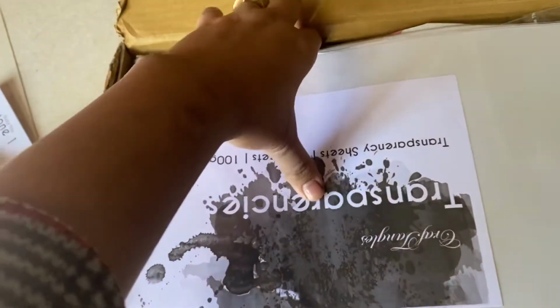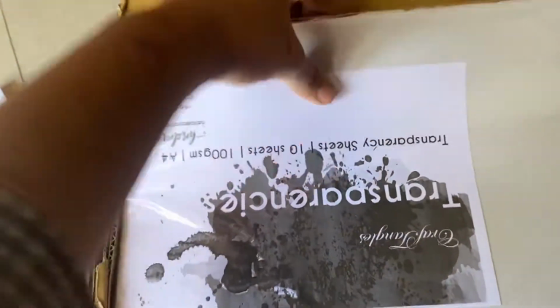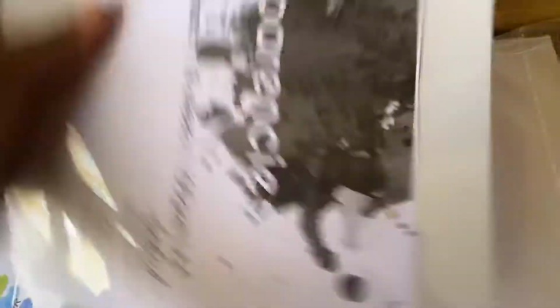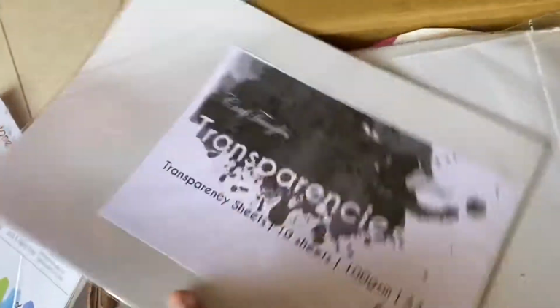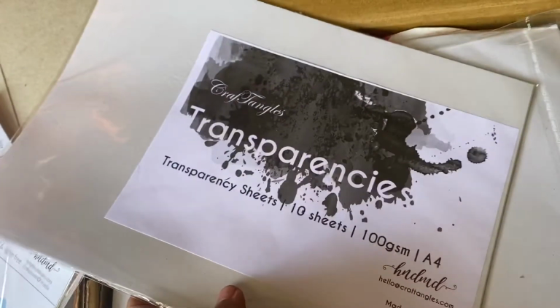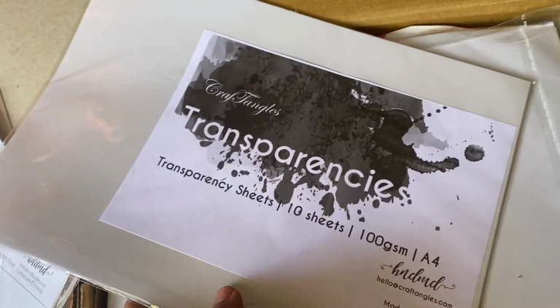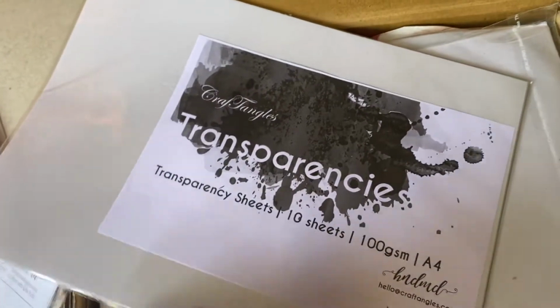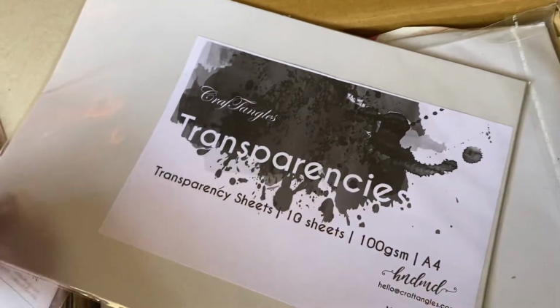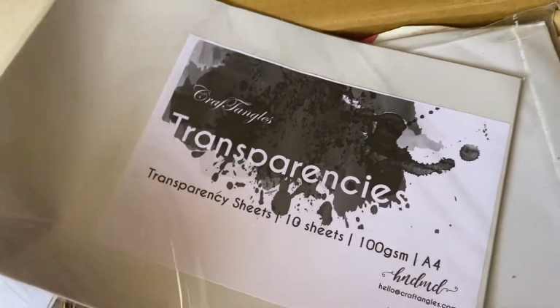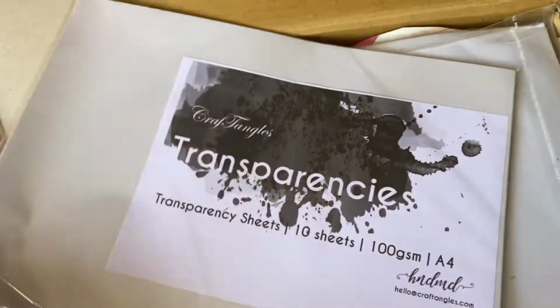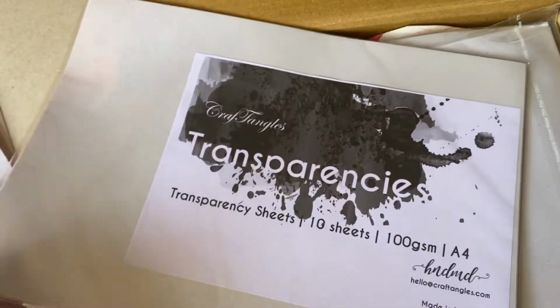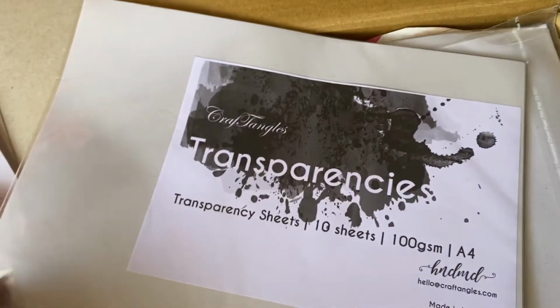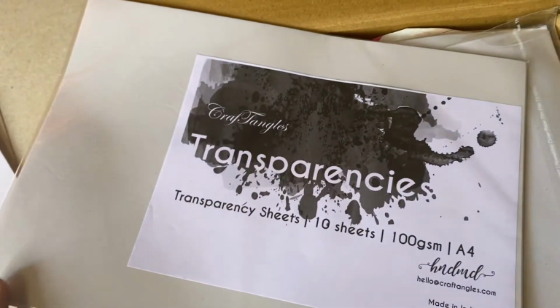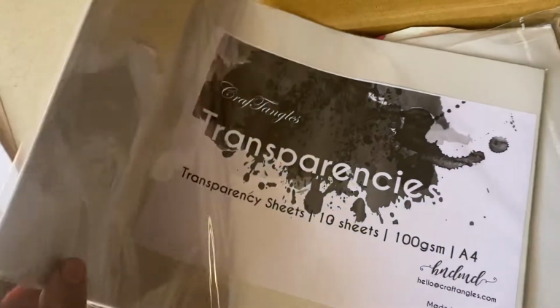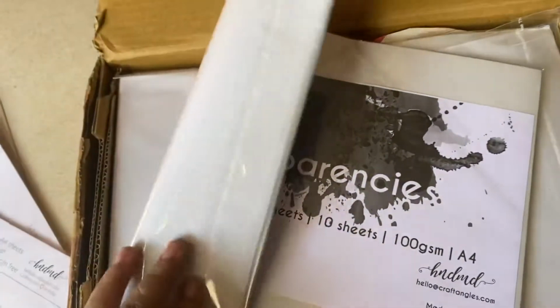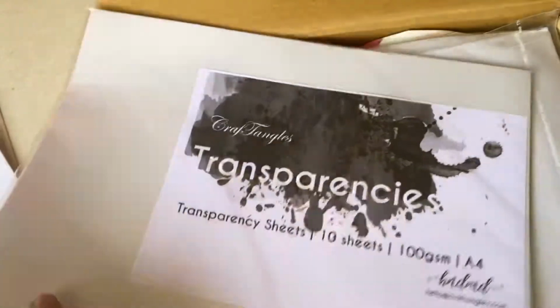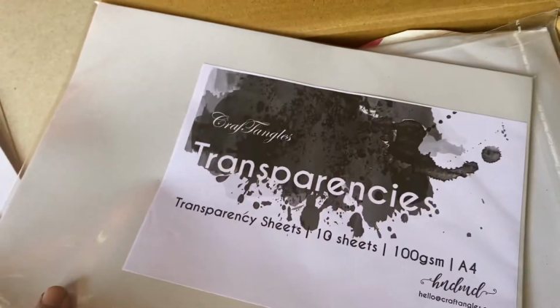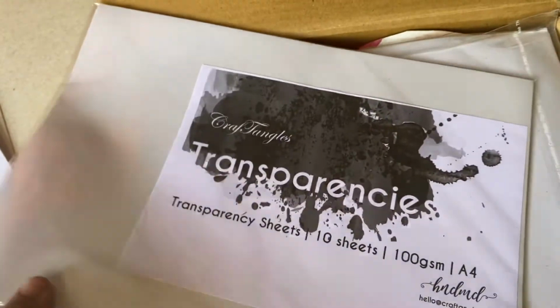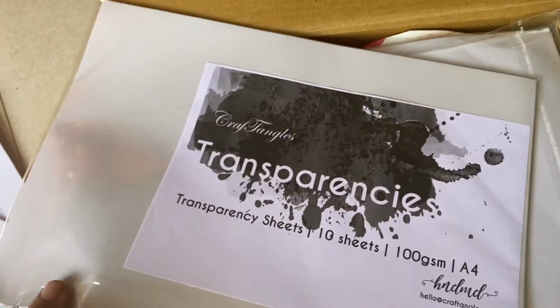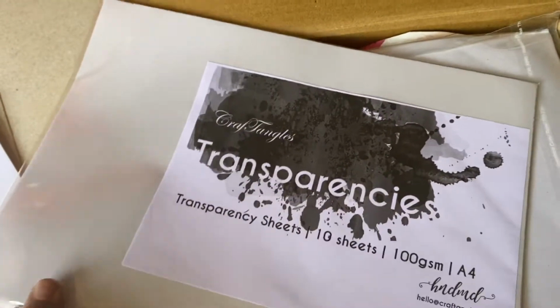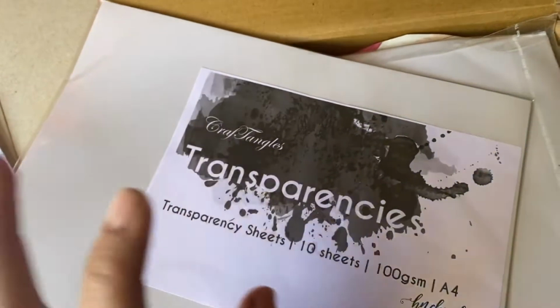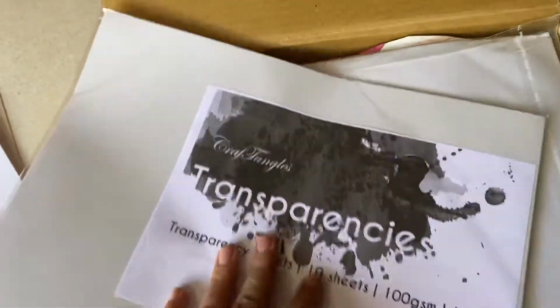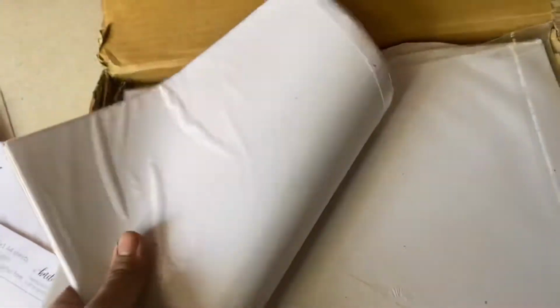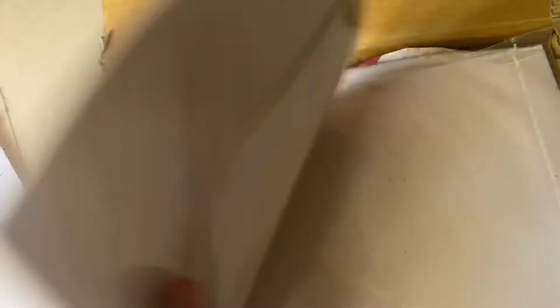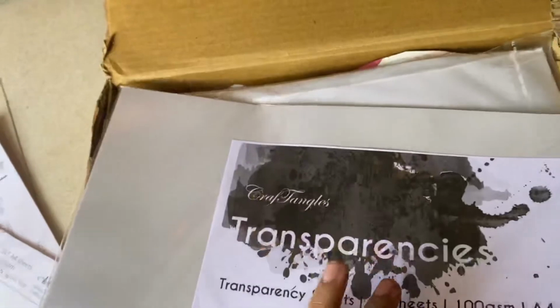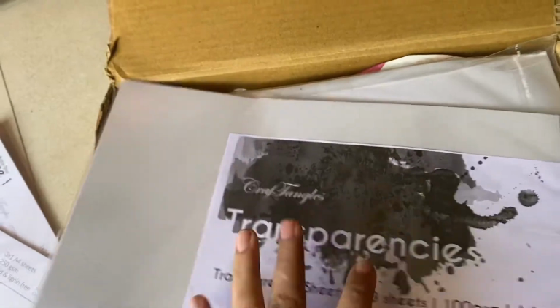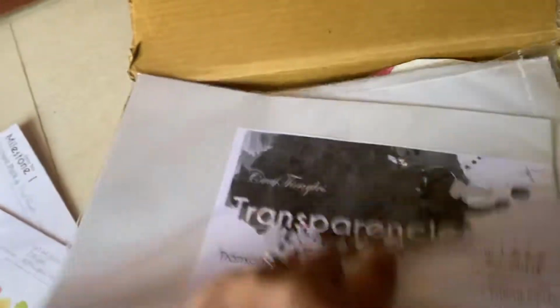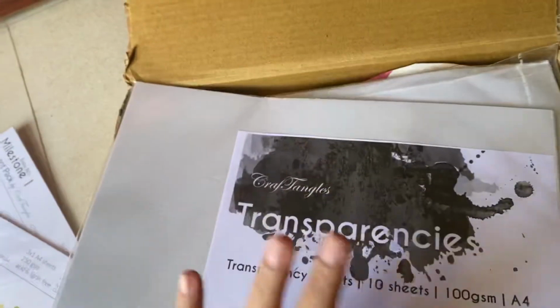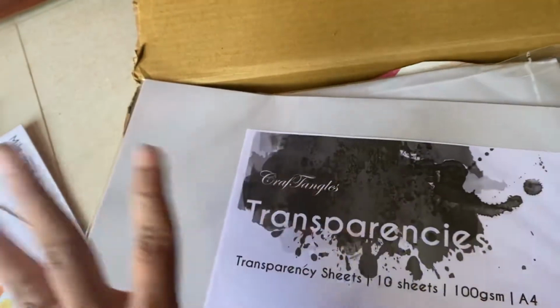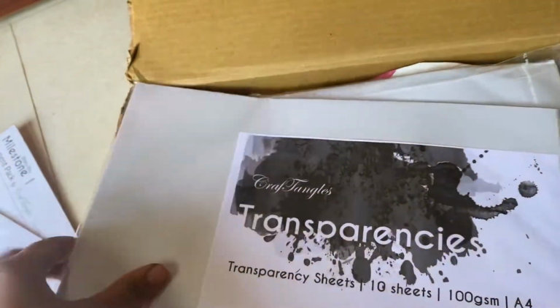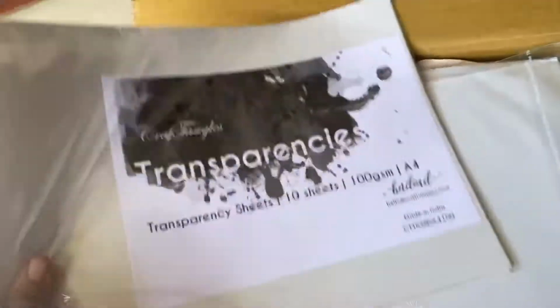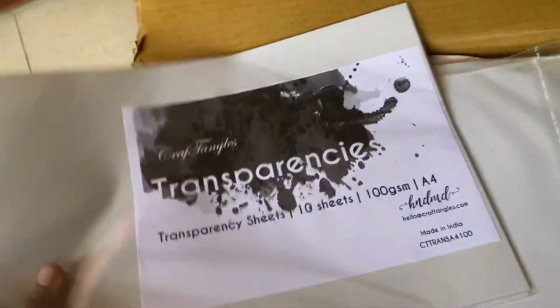Again I have these Transparencies — Transparent Acetate Sheets from Crafty Tangles. These are definitely a must-have for all those who are into making cards and shakers.